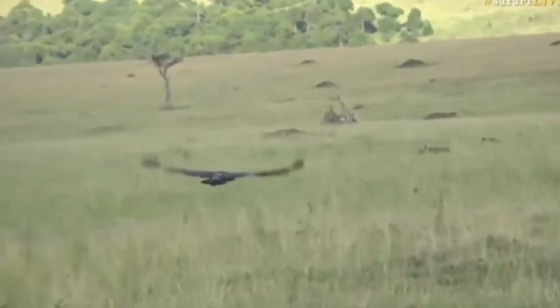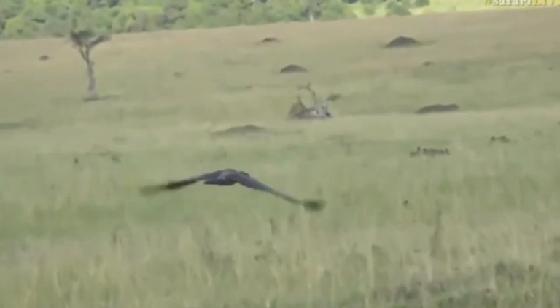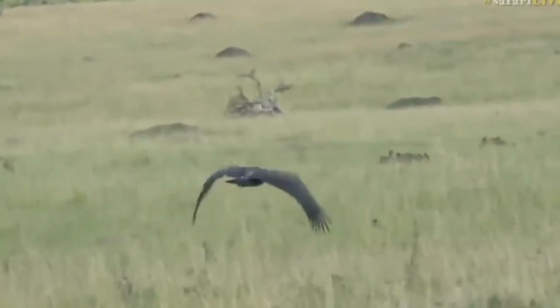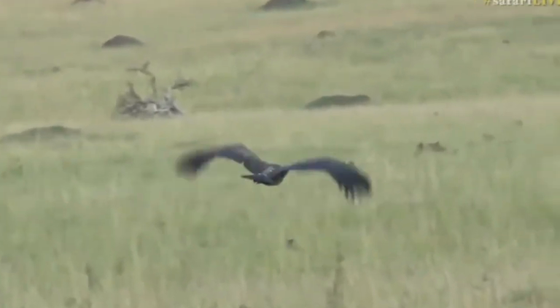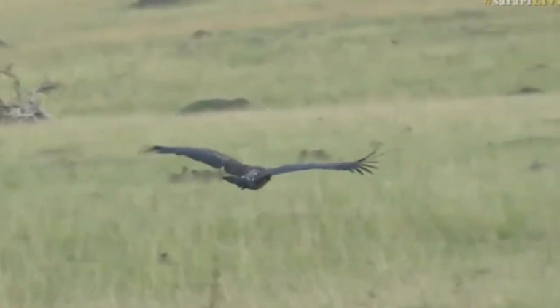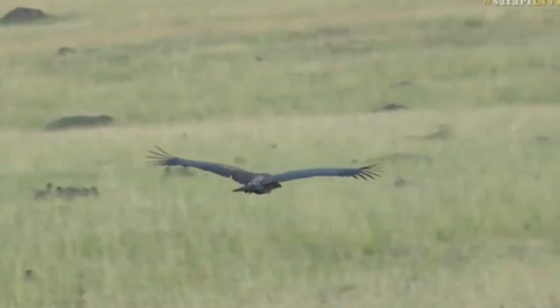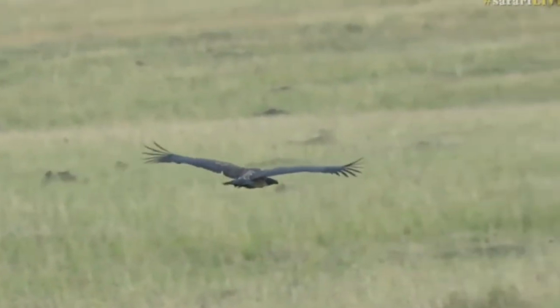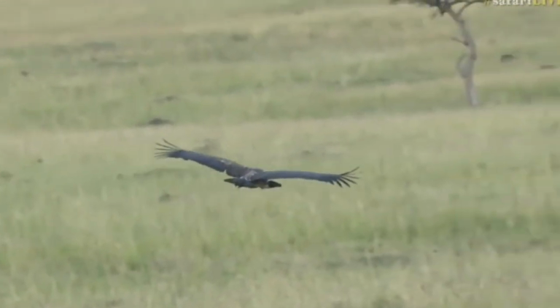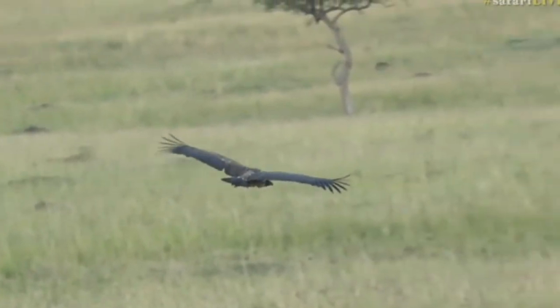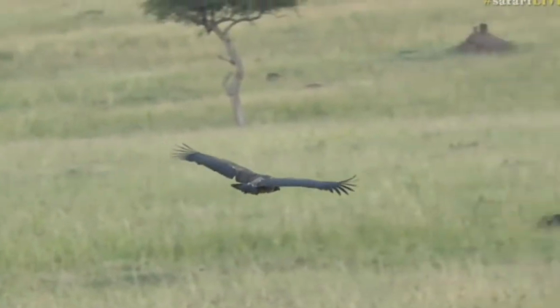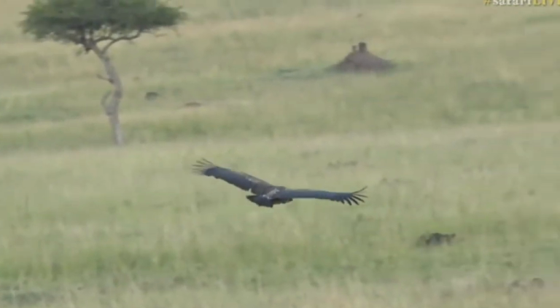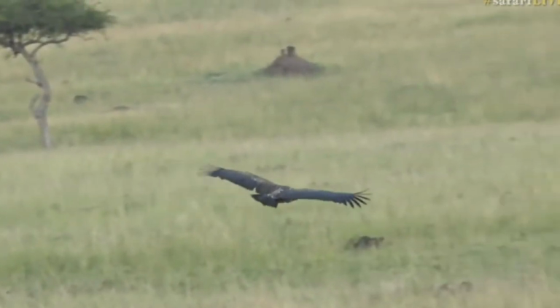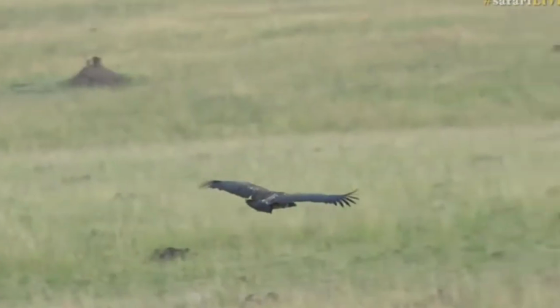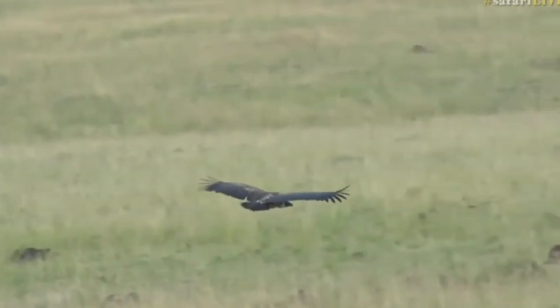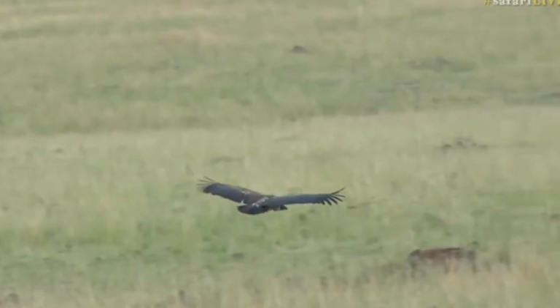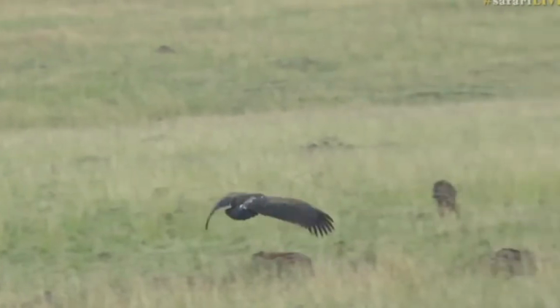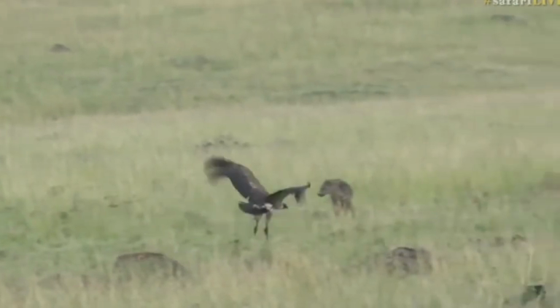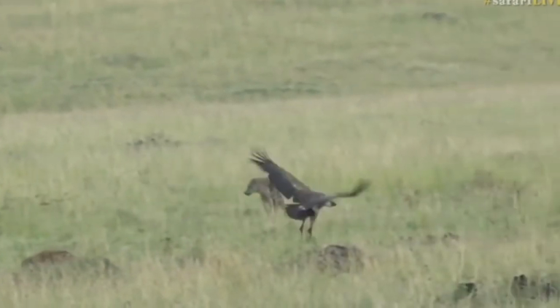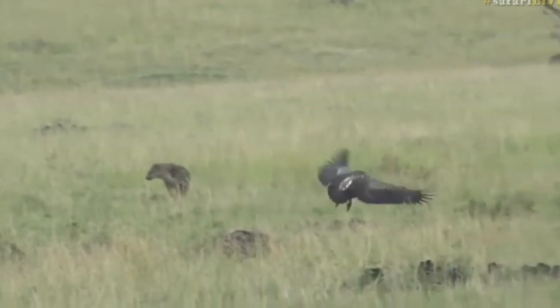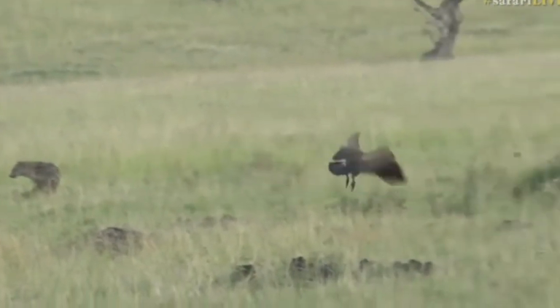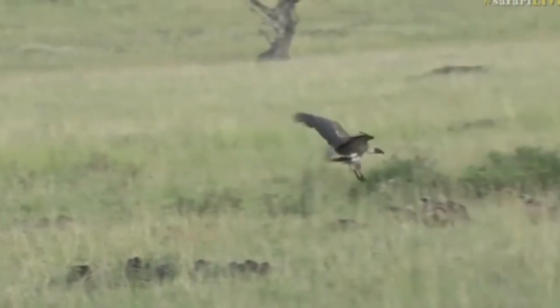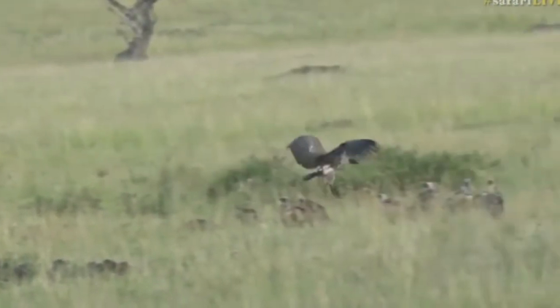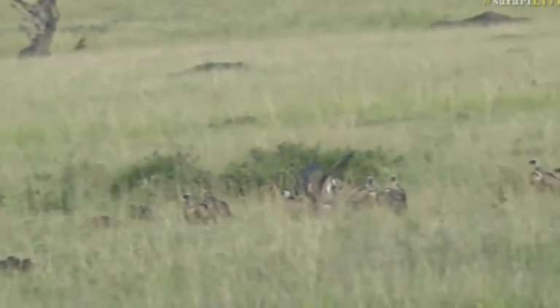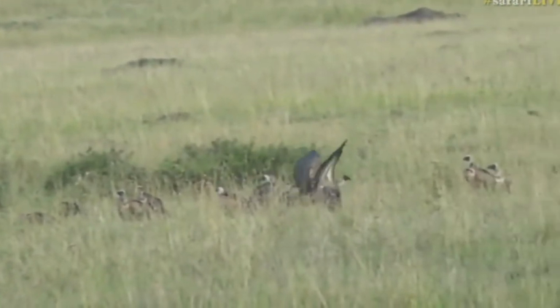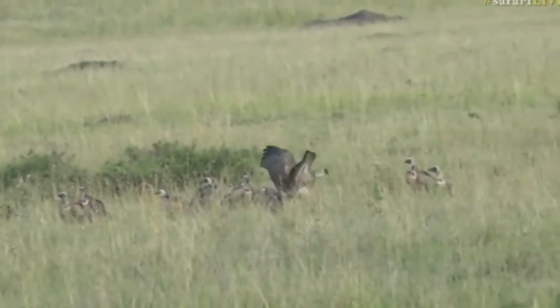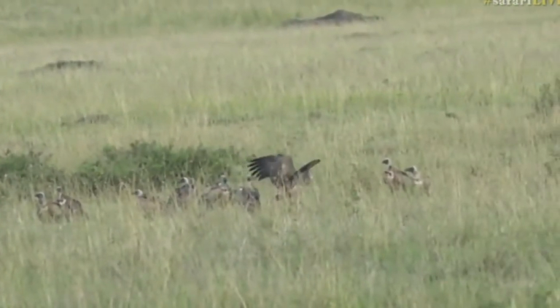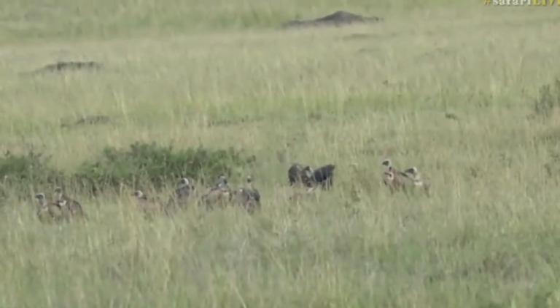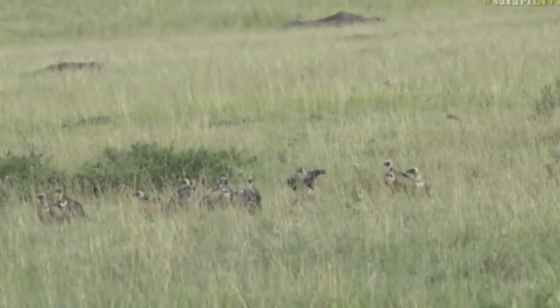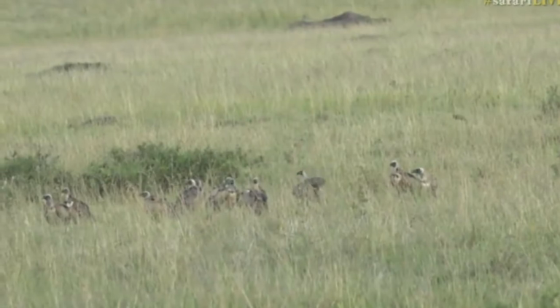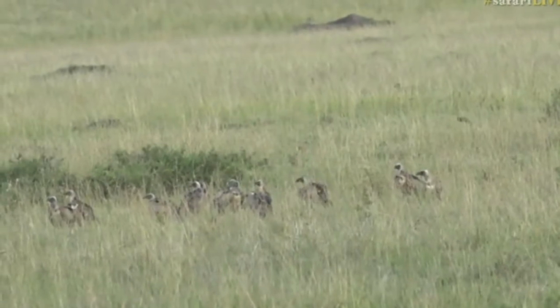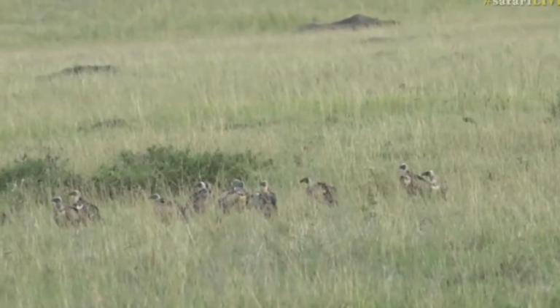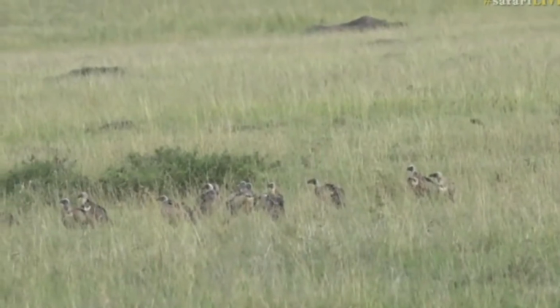There's a white-backed vulture. And there you can see another hyena quickly there. The vultures are all on the ground.